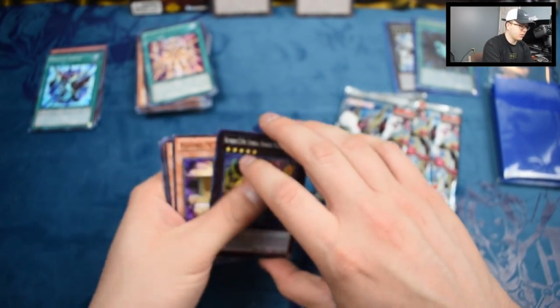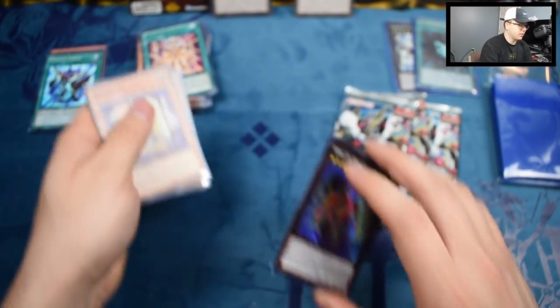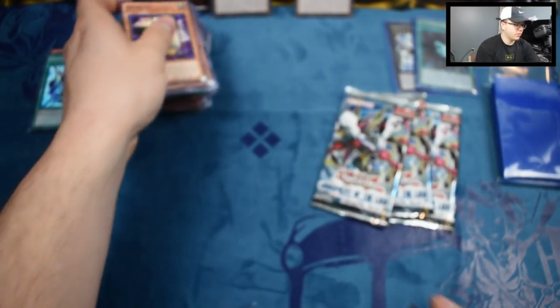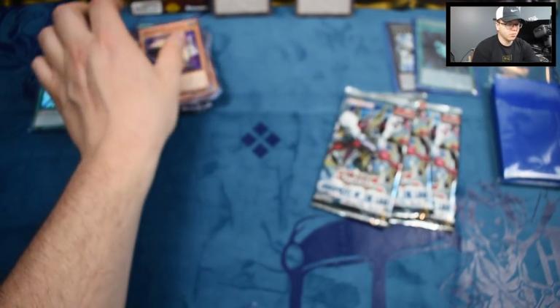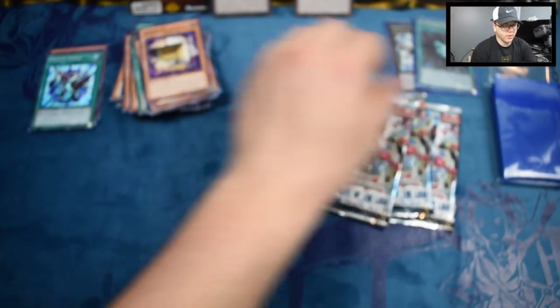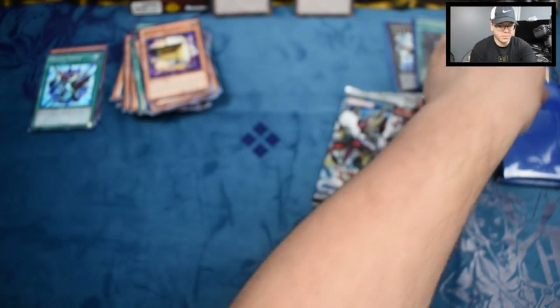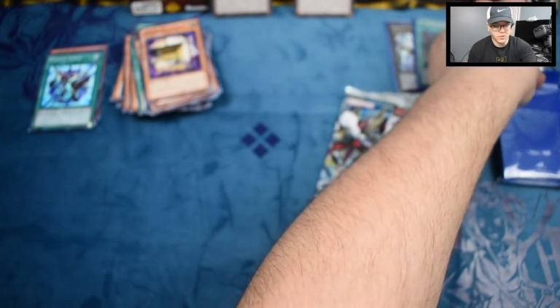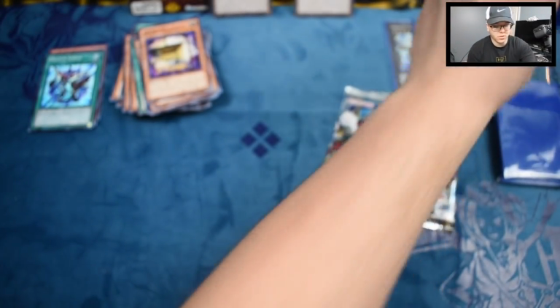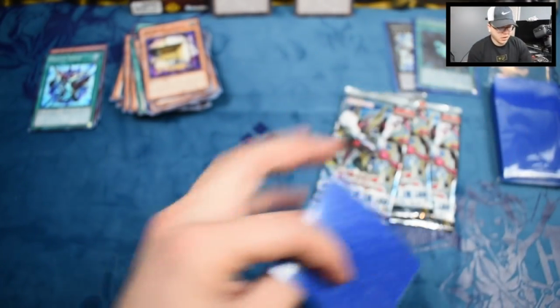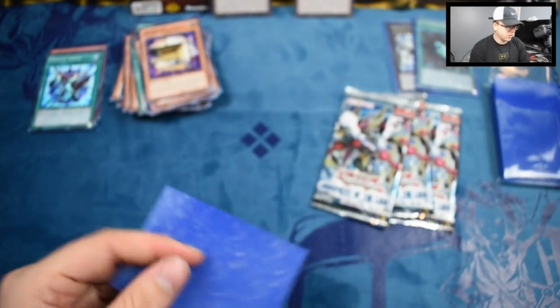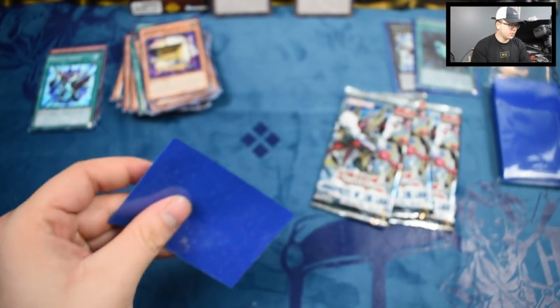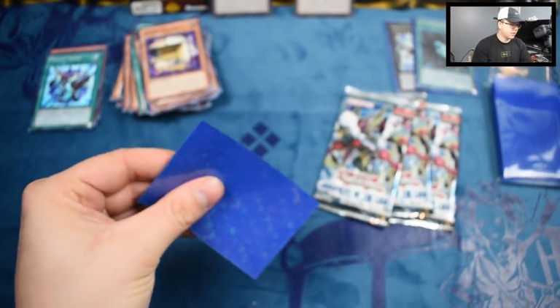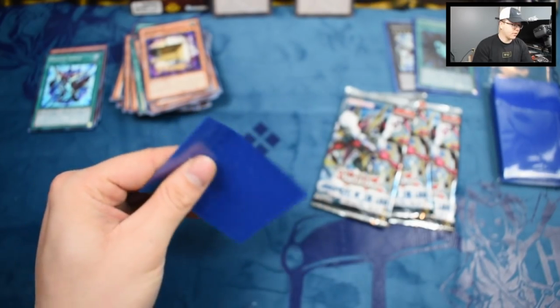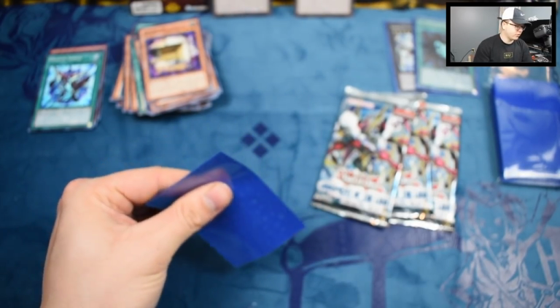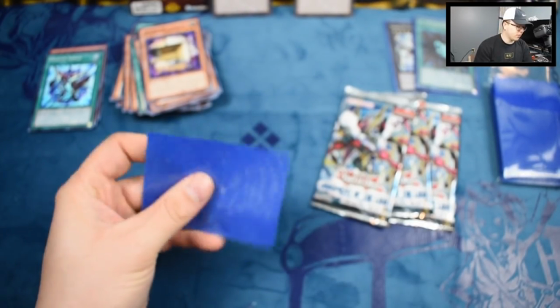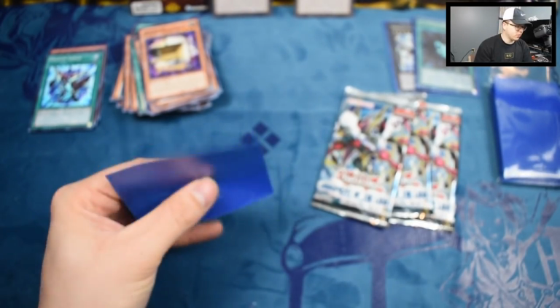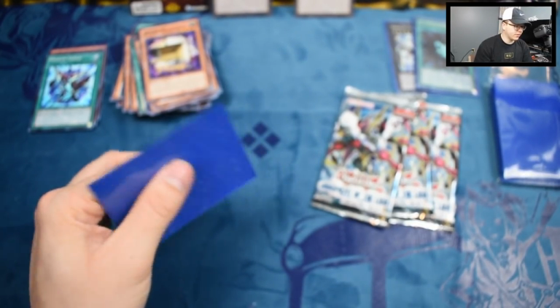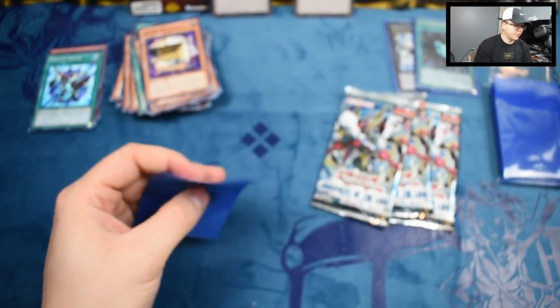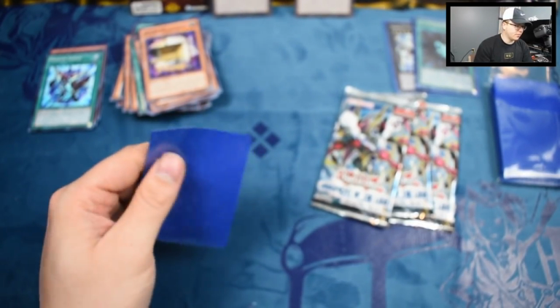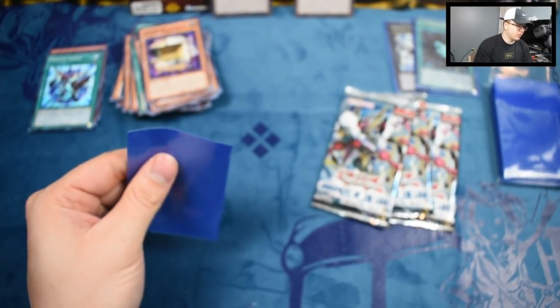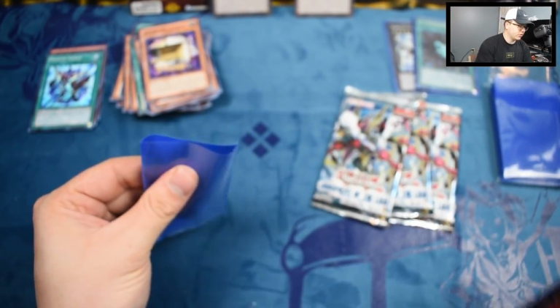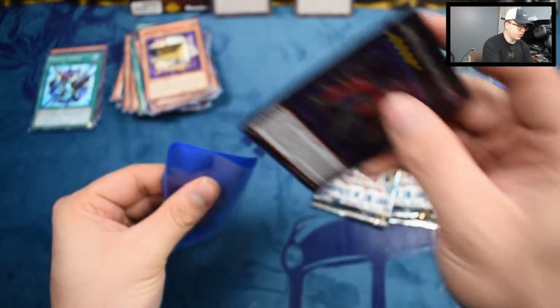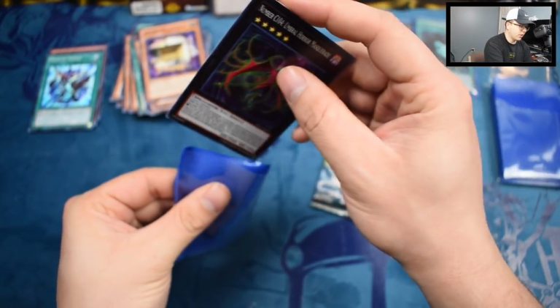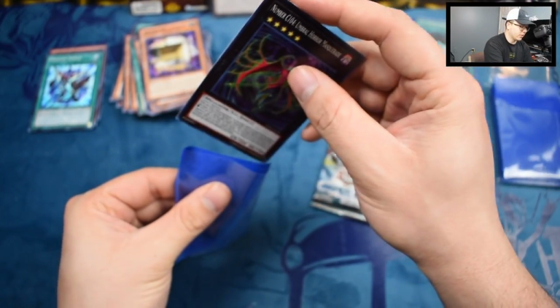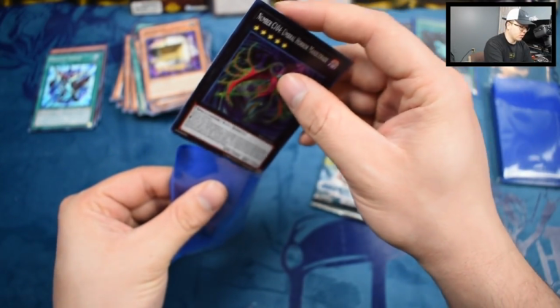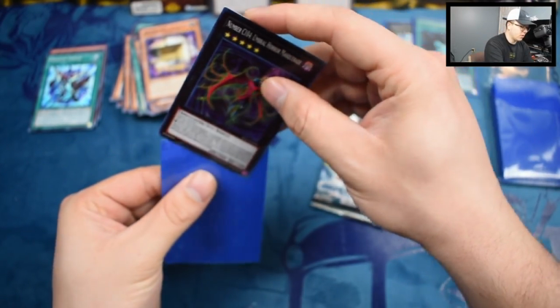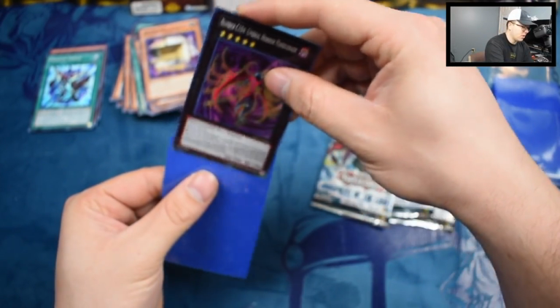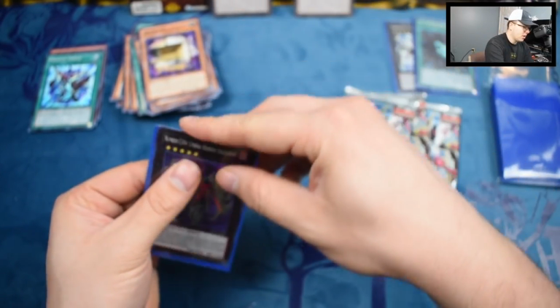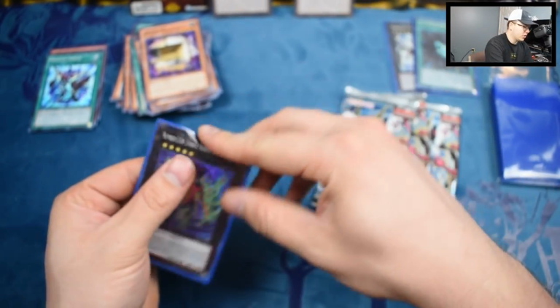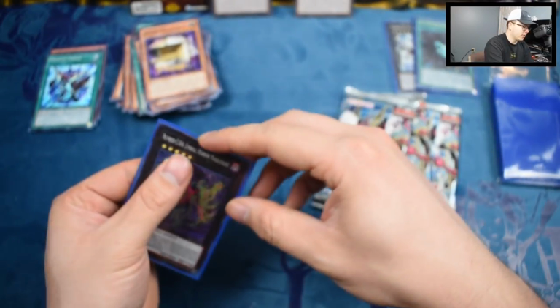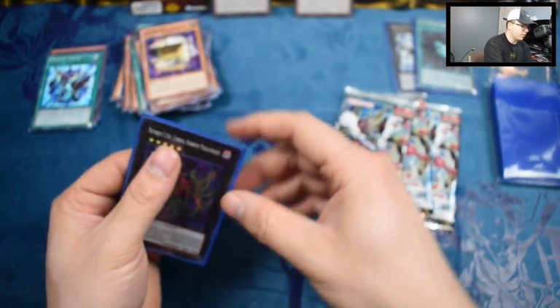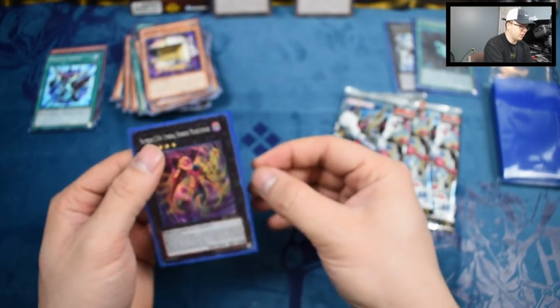We'll go ahead and sleeve the Super Rare up. Even though it's not that great of a Super Rare, we'll go ahead and sleeve them up anyway, just so you guys can check out these sleeves.